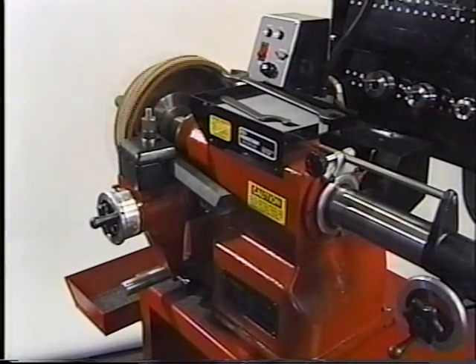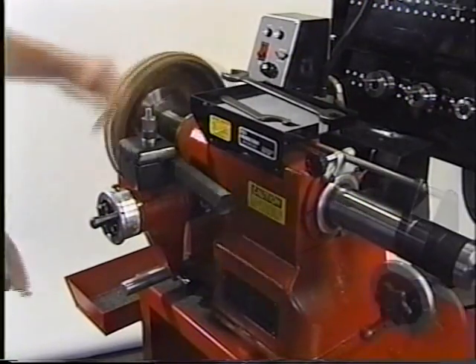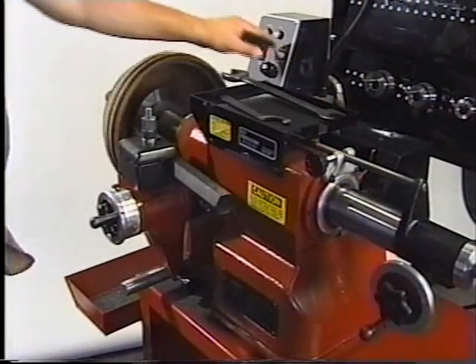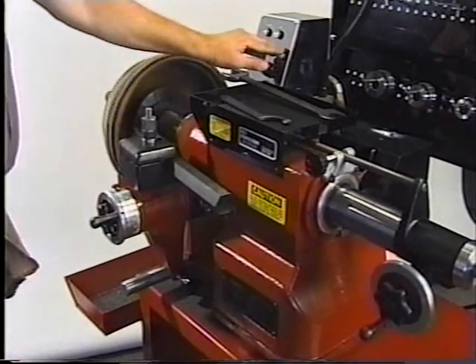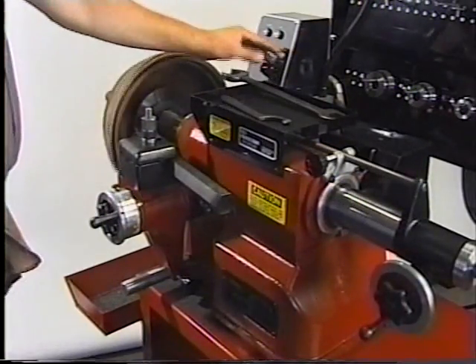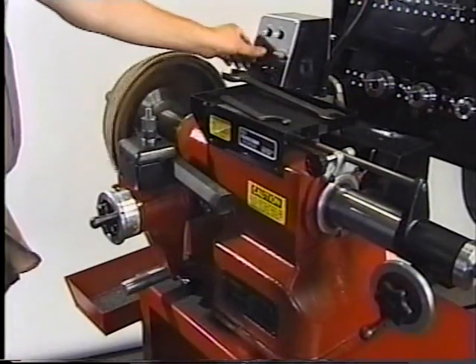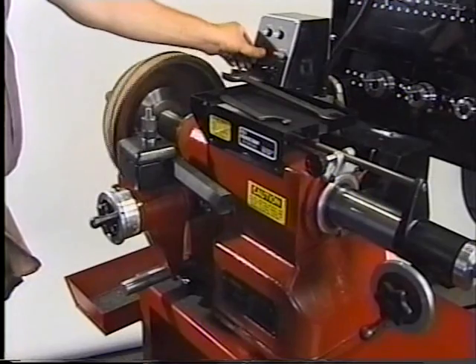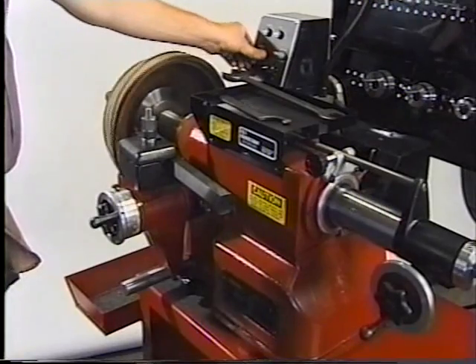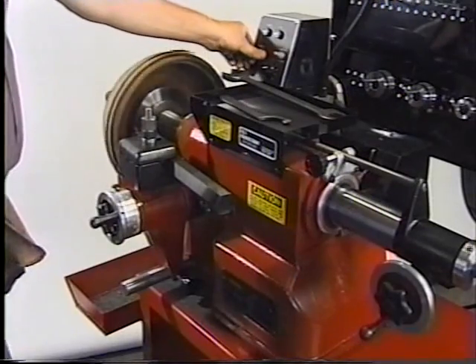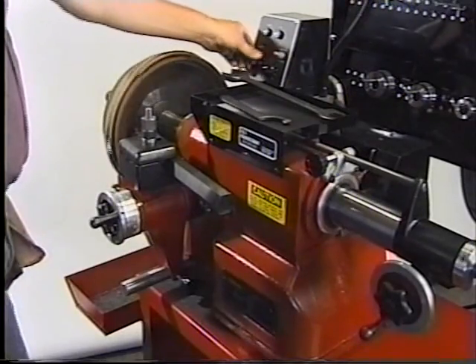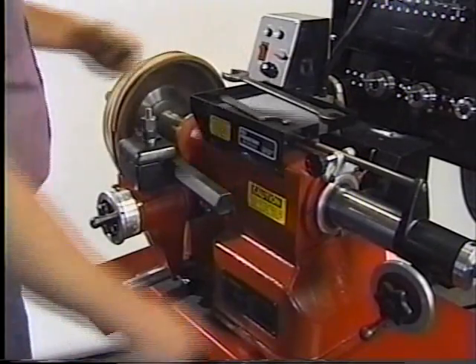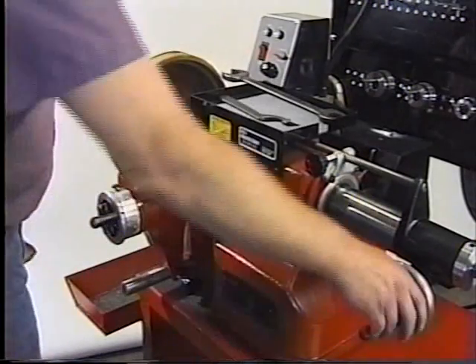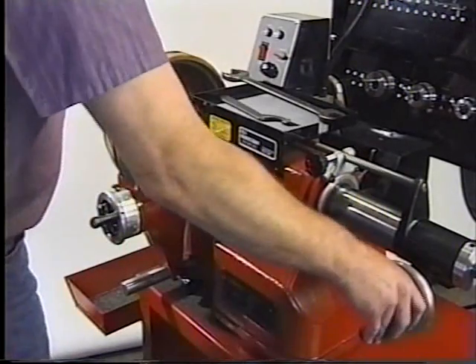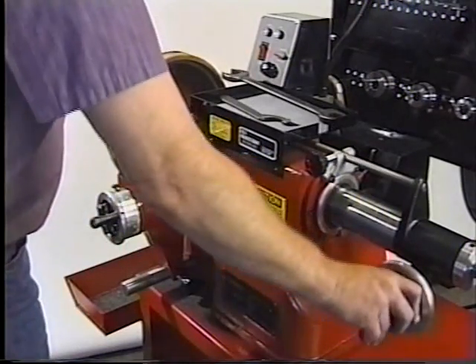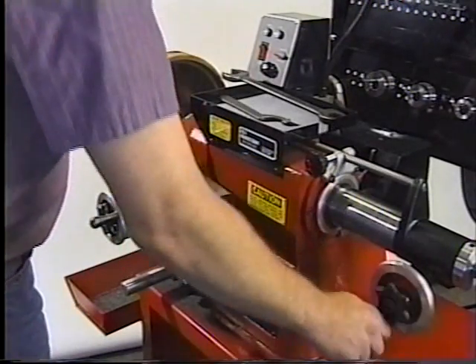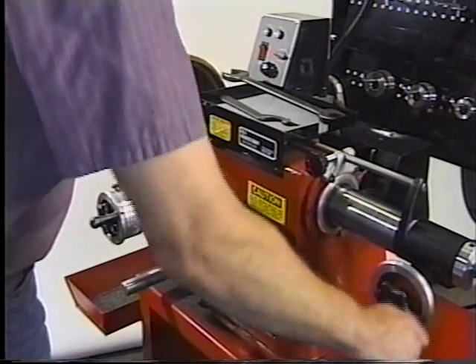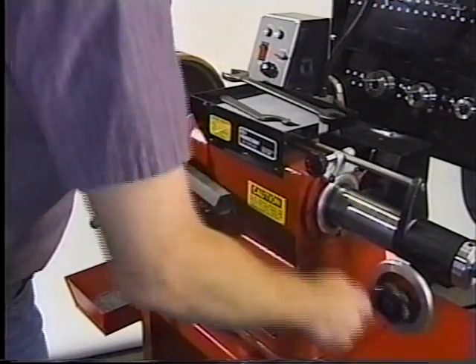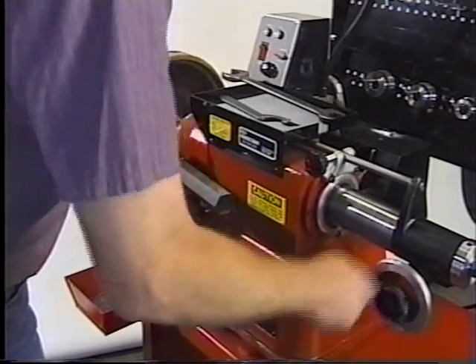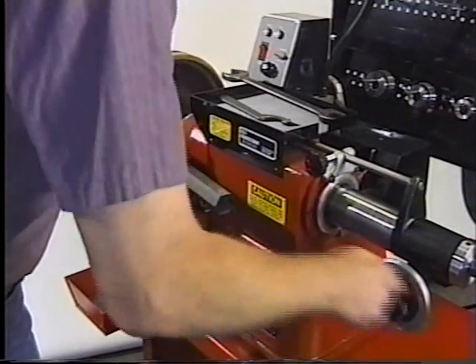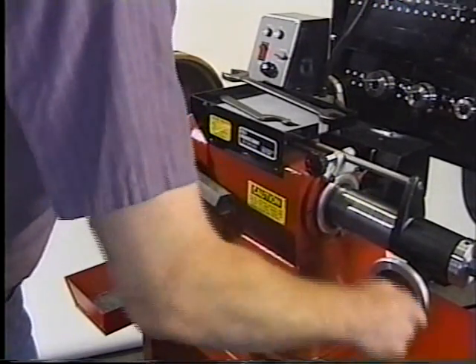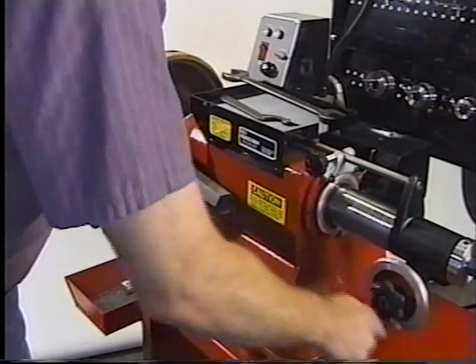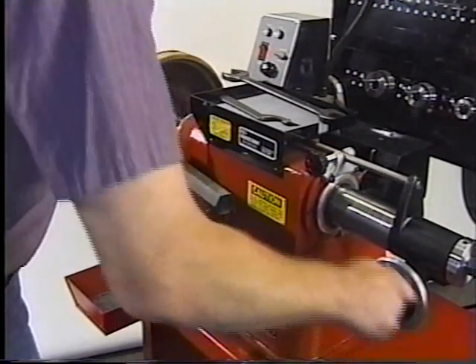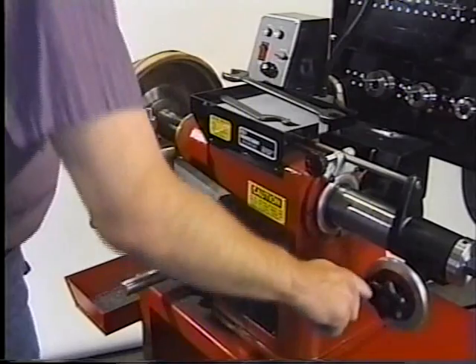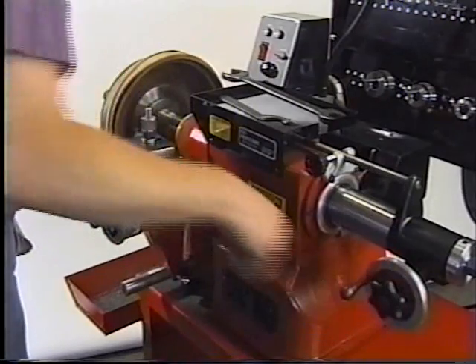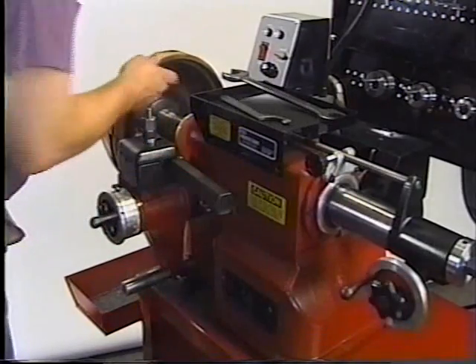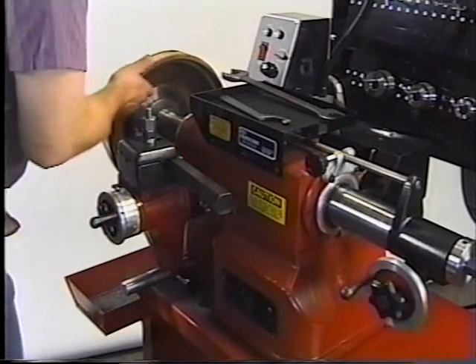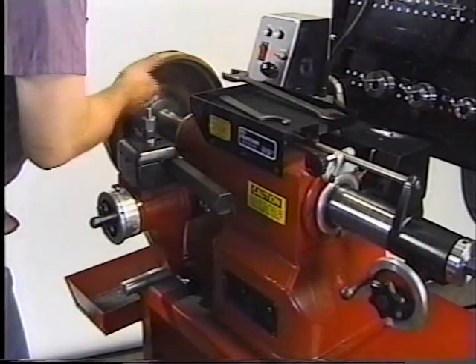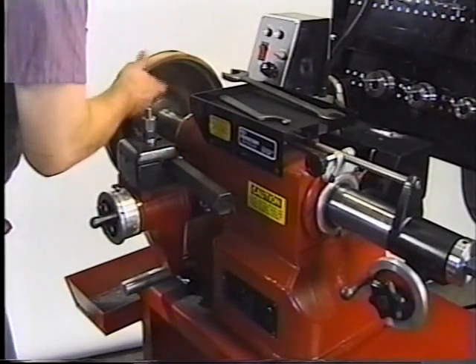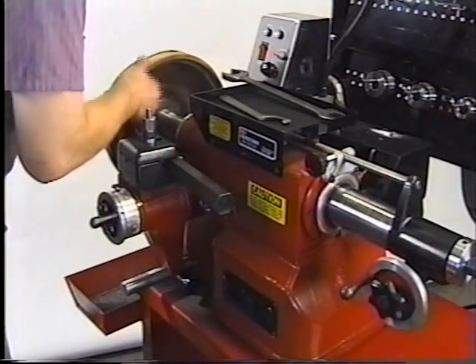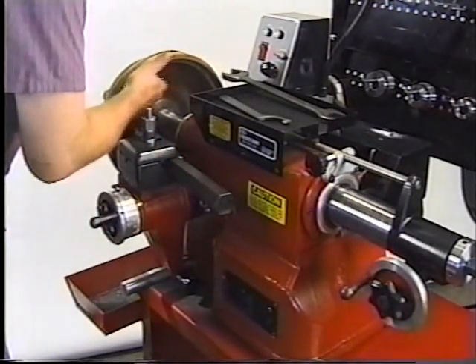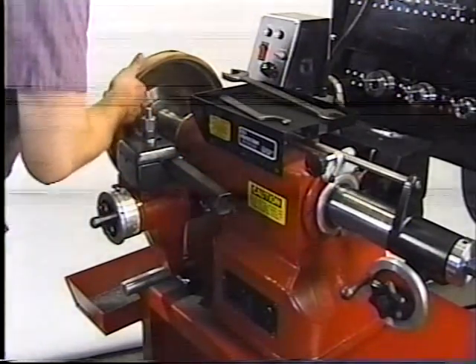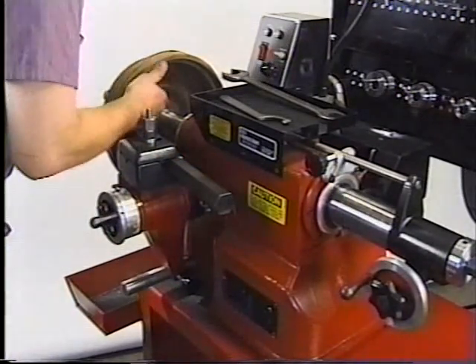When complete, move the selector switch to neutral. Turn the spindle motor off. Back out the cutter head. Check the machine surface.